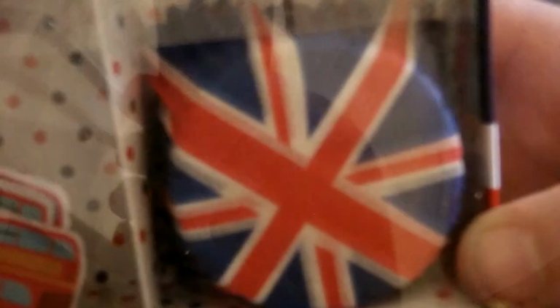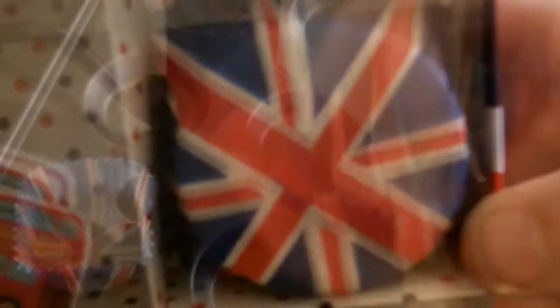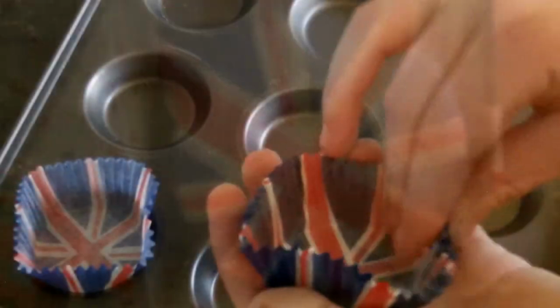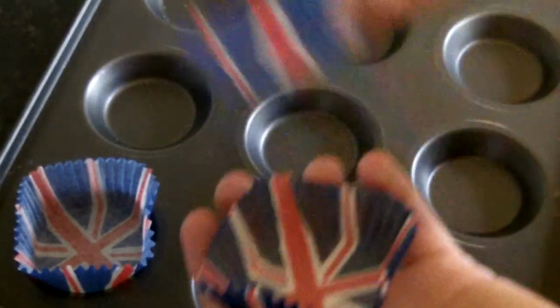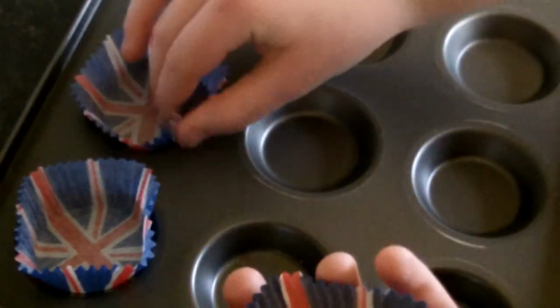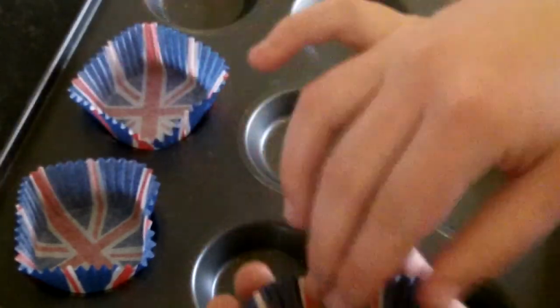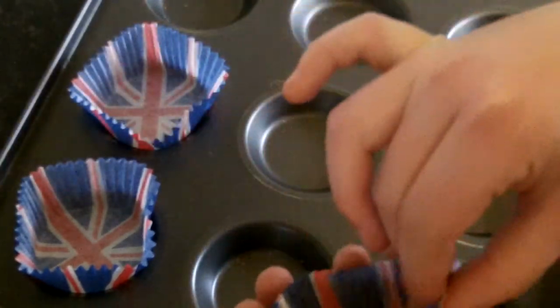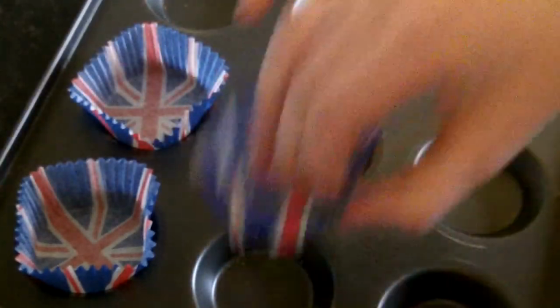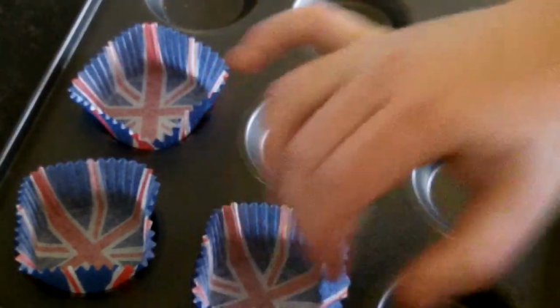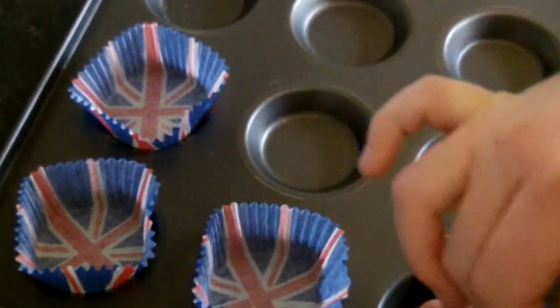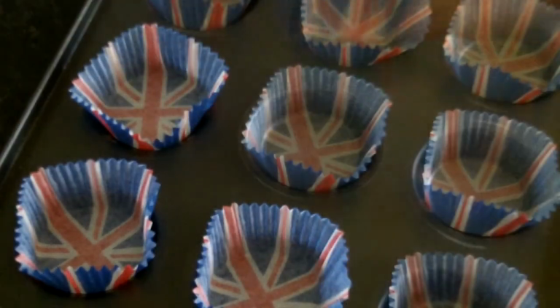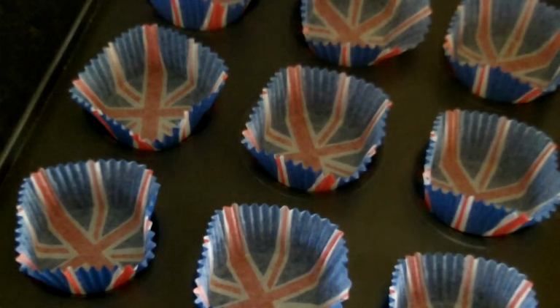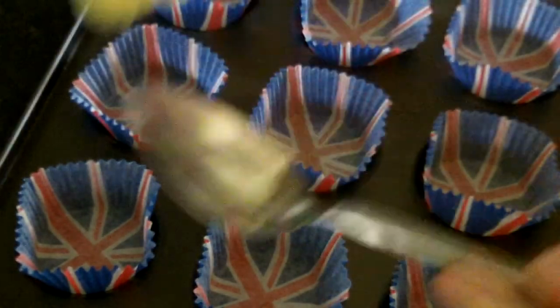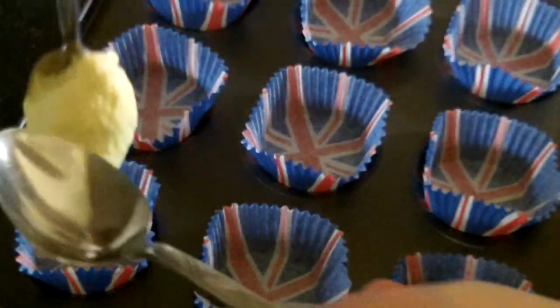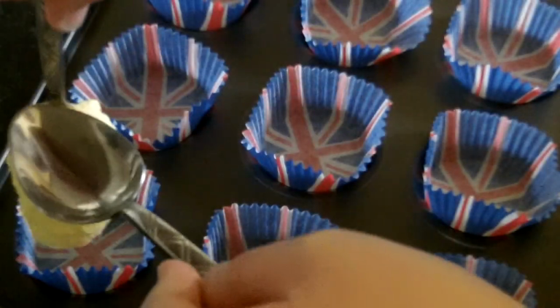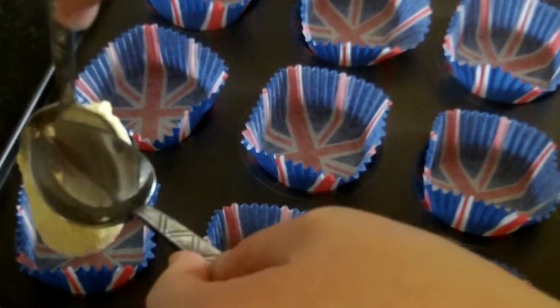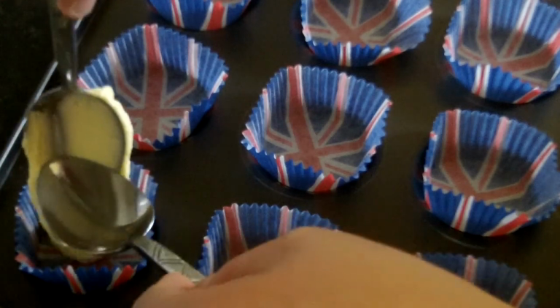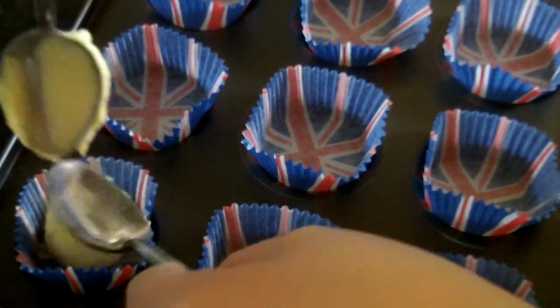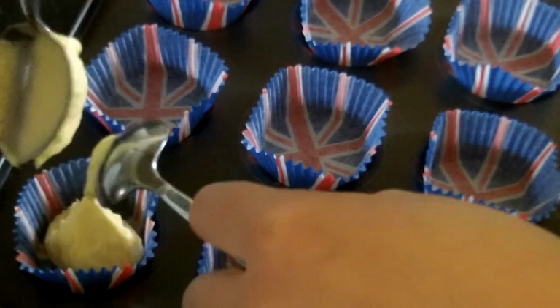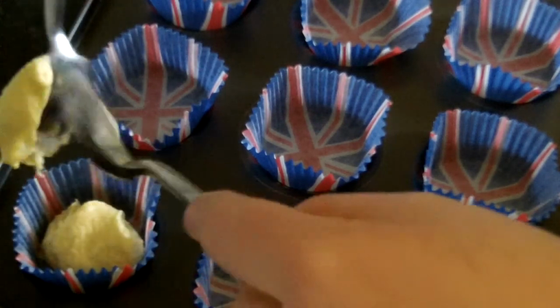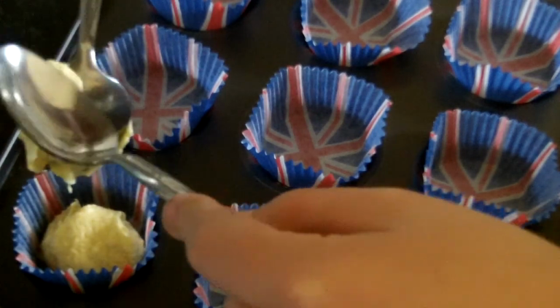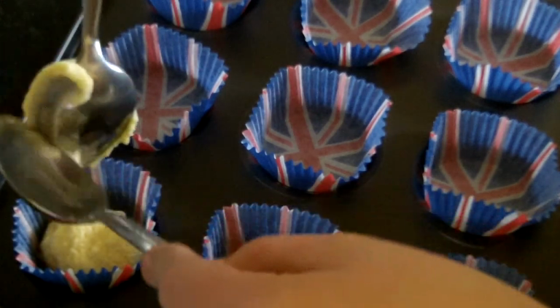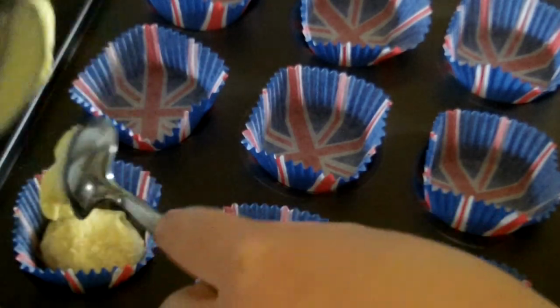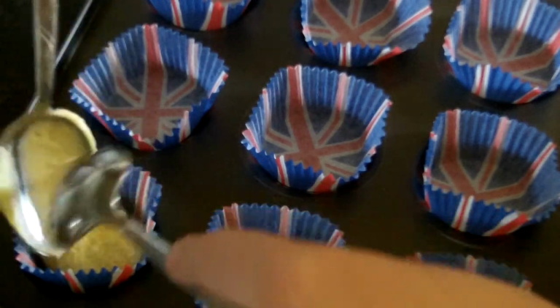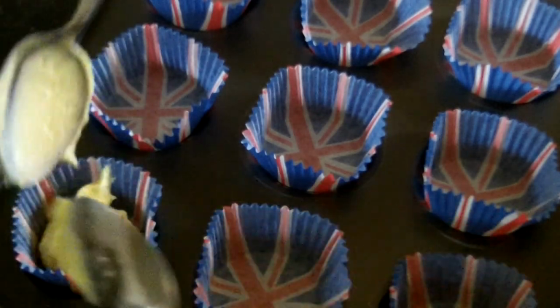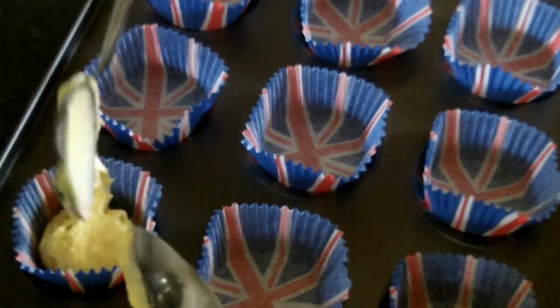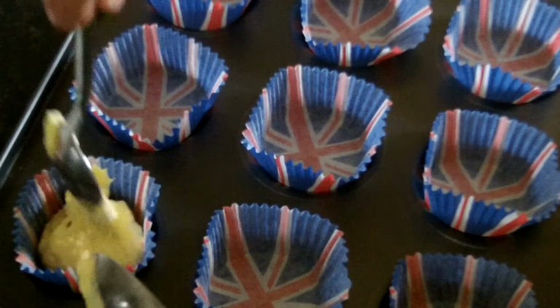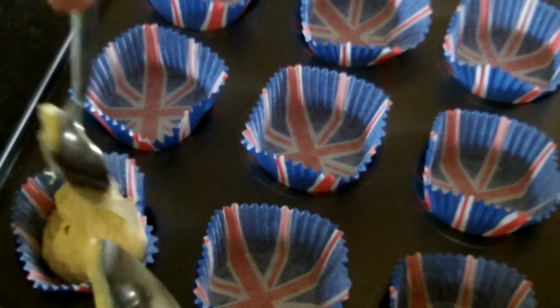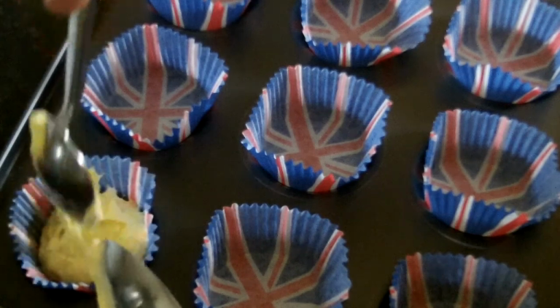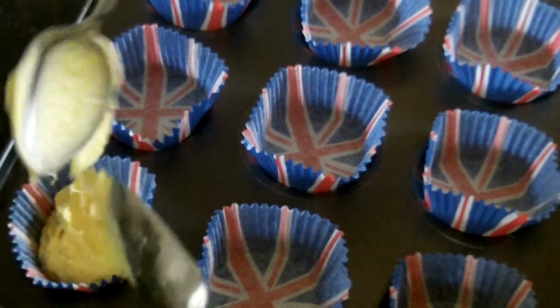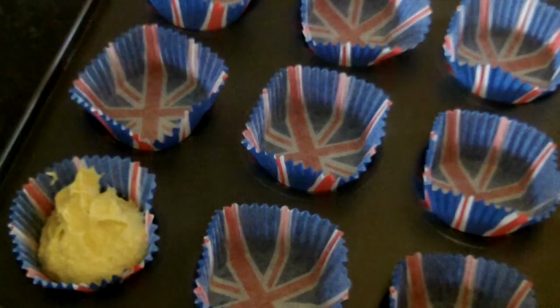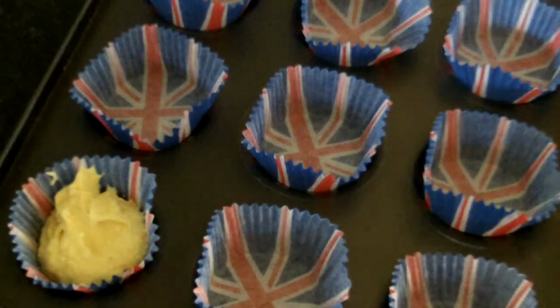Then take some Union Jack cake cases and place them into the tin. Then spoon in your mix to each case, and it should look like this.